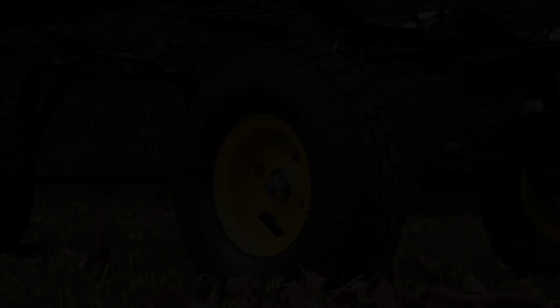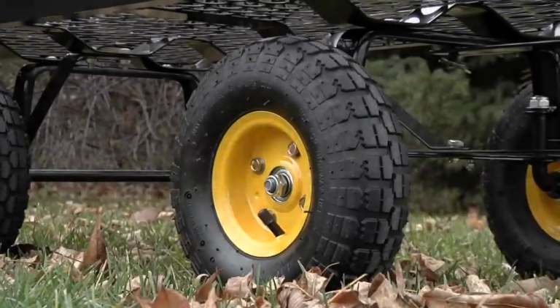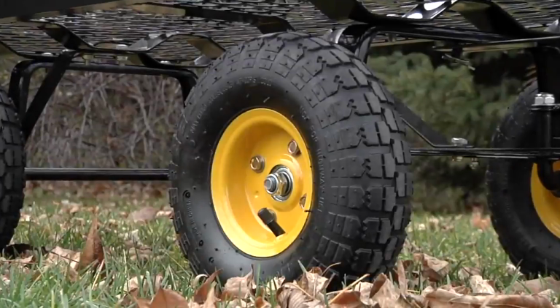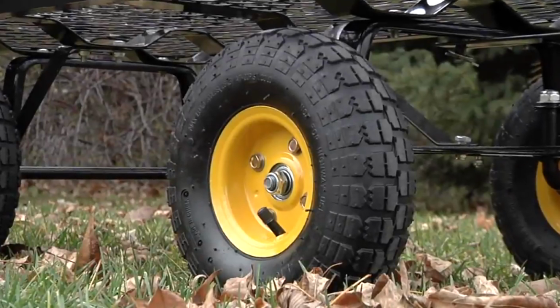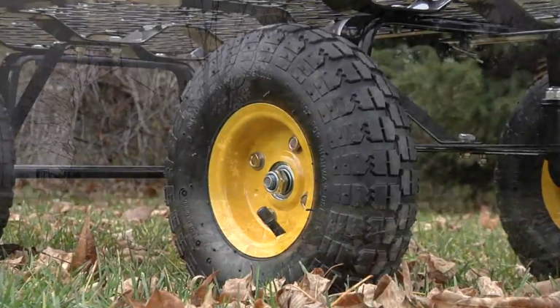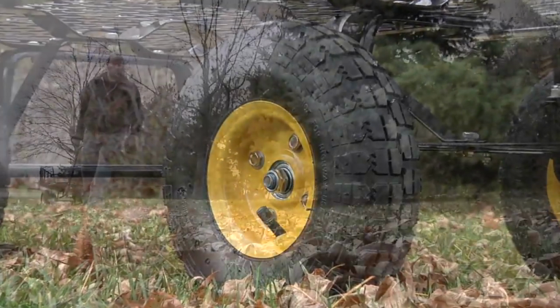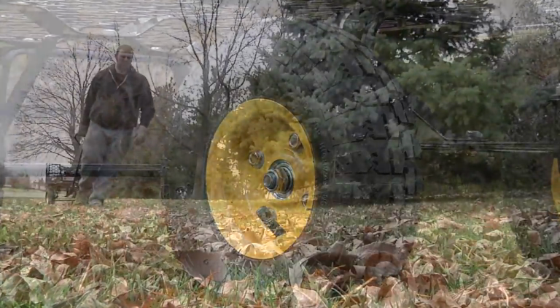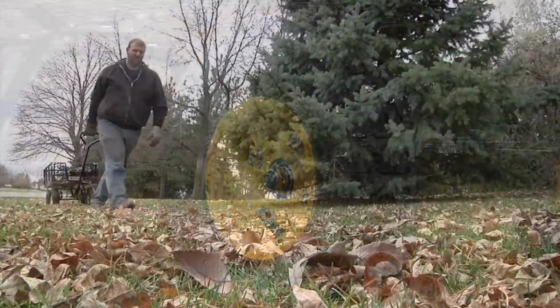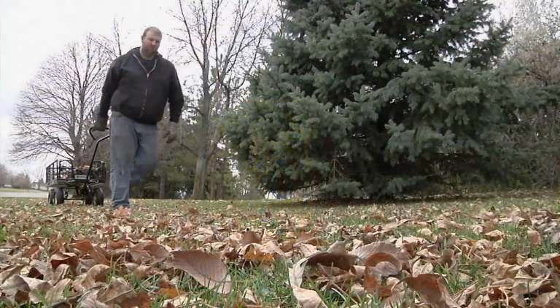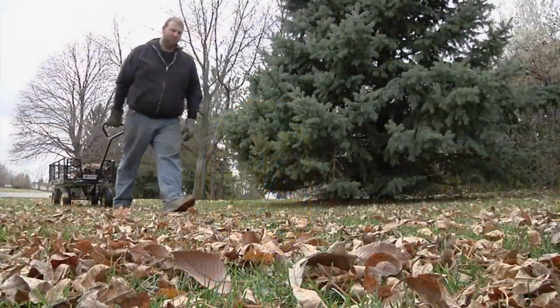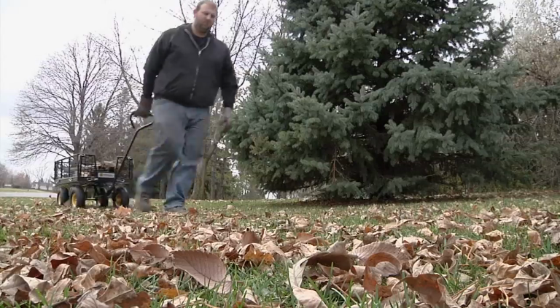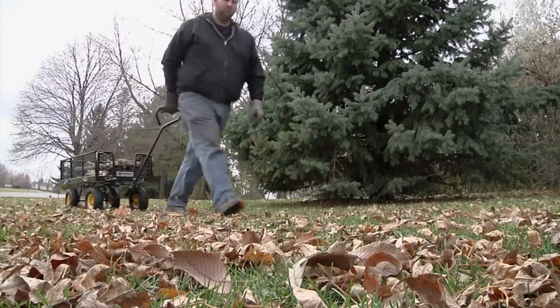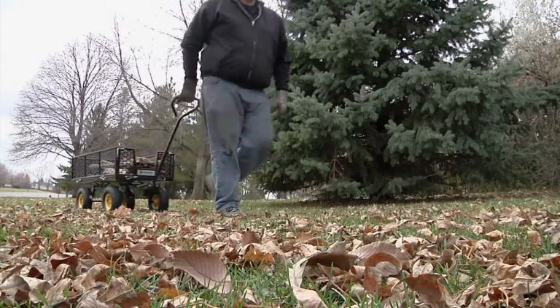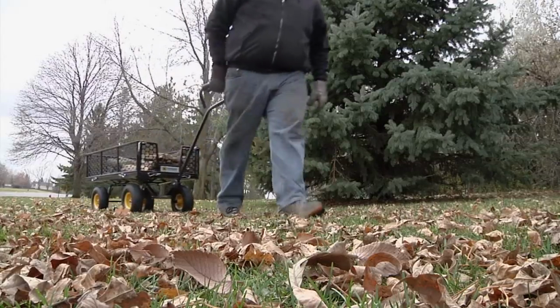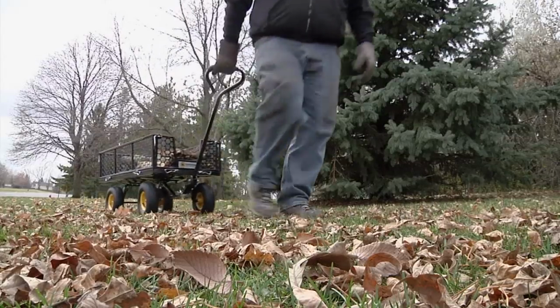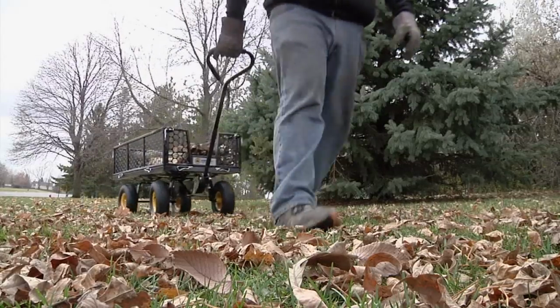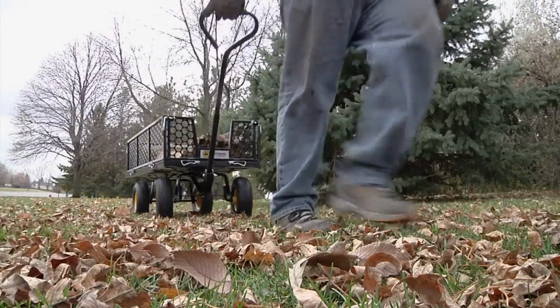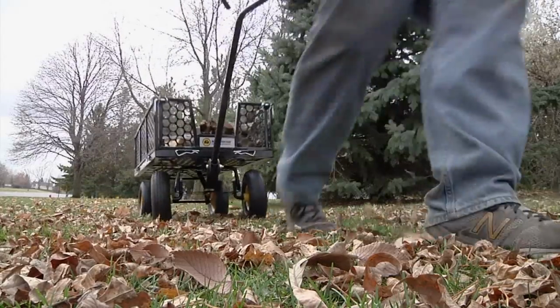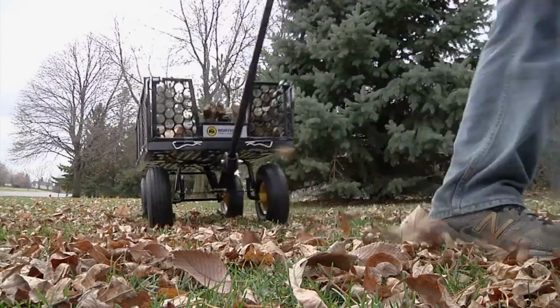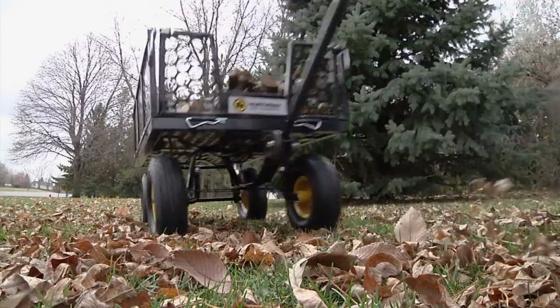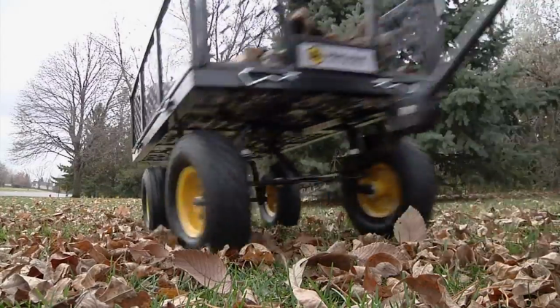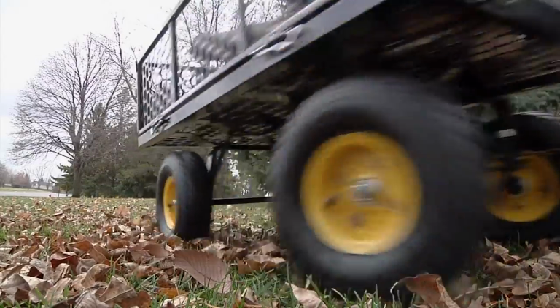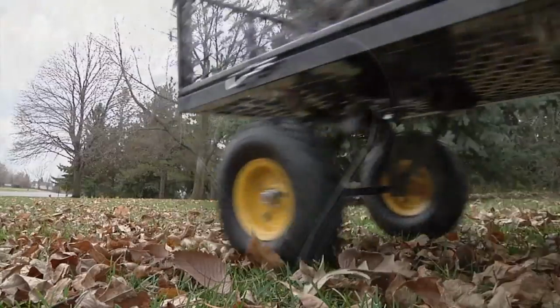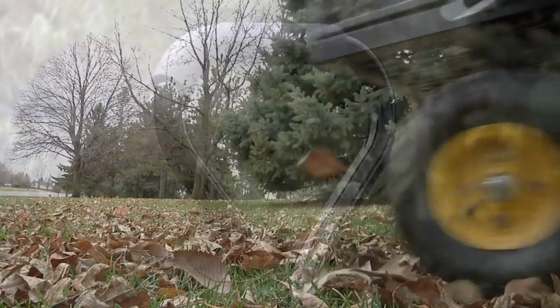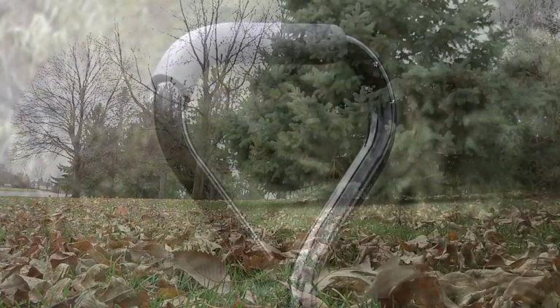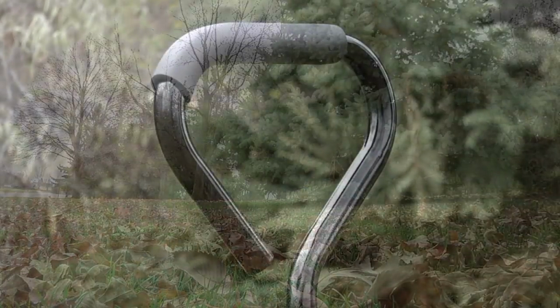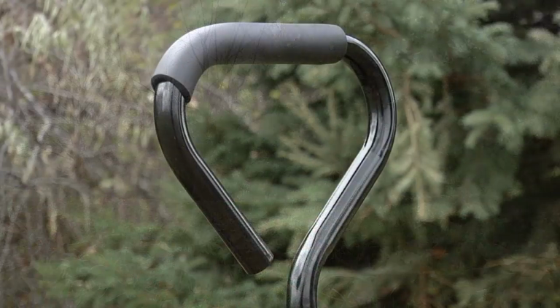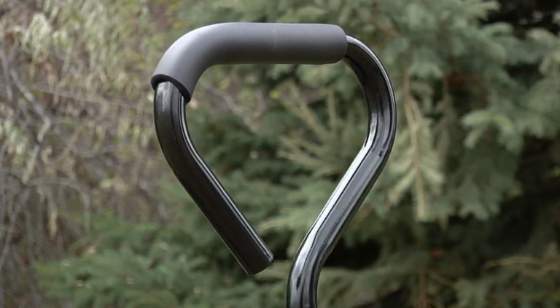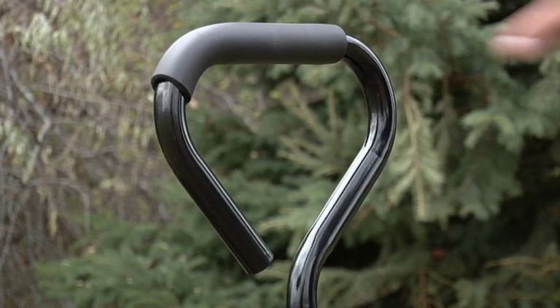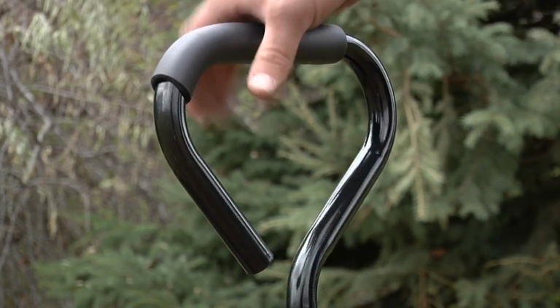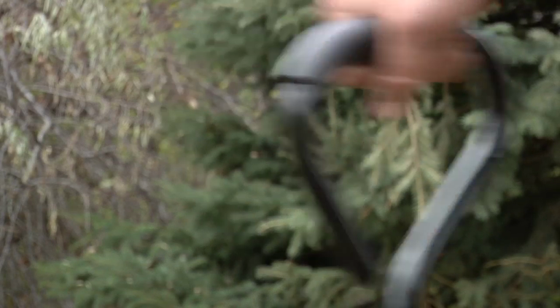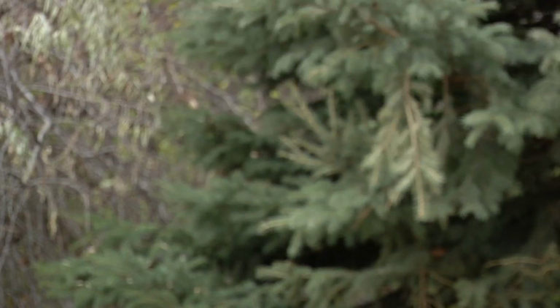The 10 inch pneumatic tires roll smoothly over varied terrain, while the yoke style steering with padded handle makes it comfortable to move around your work site.